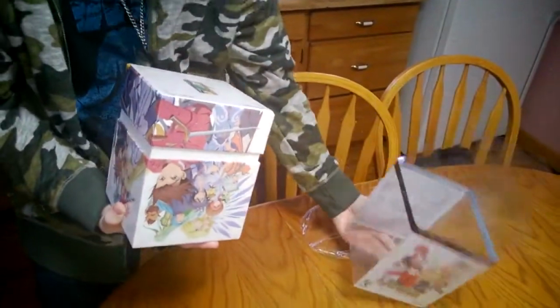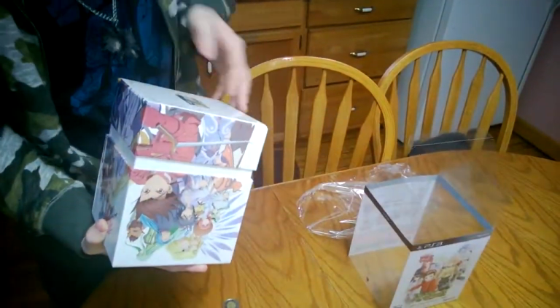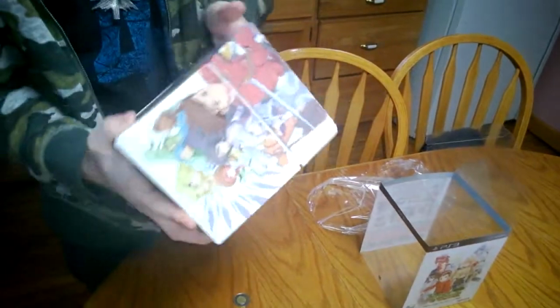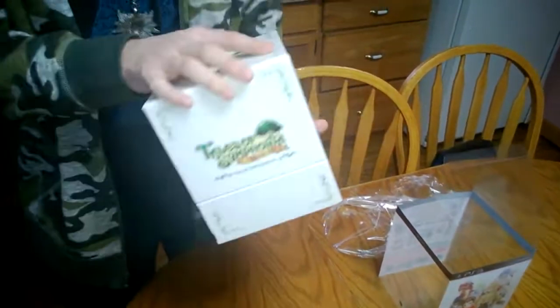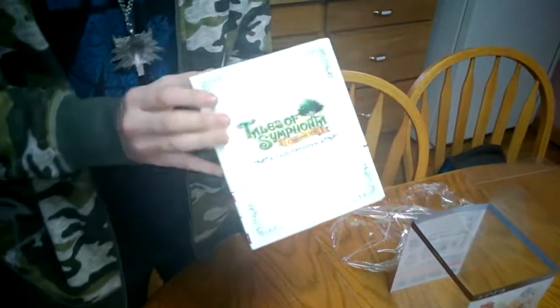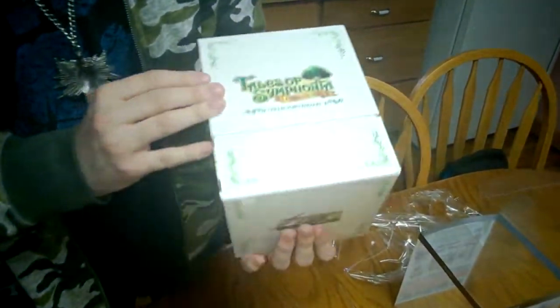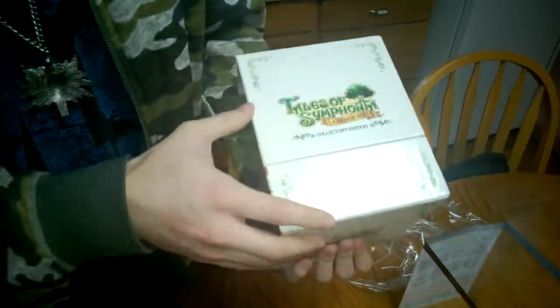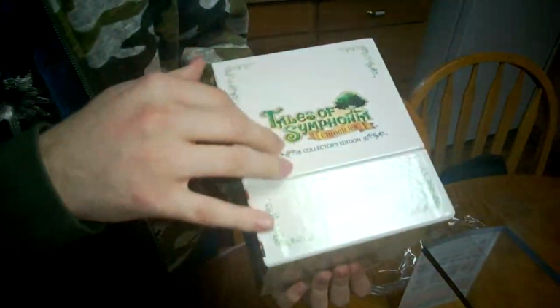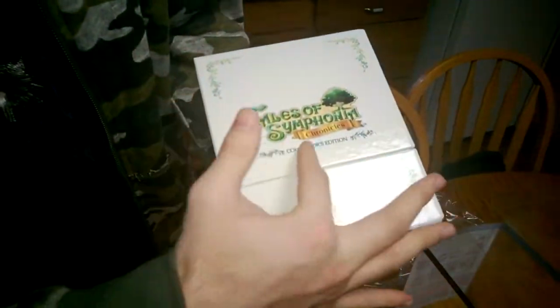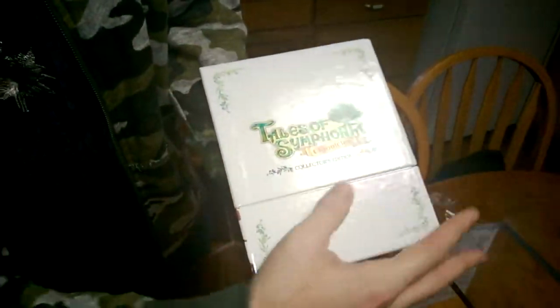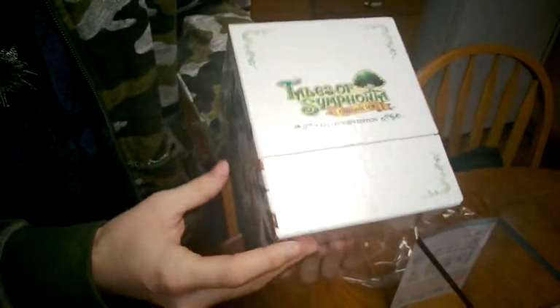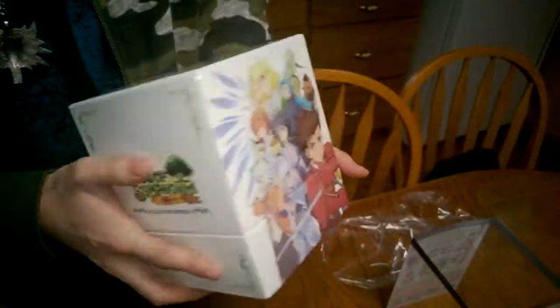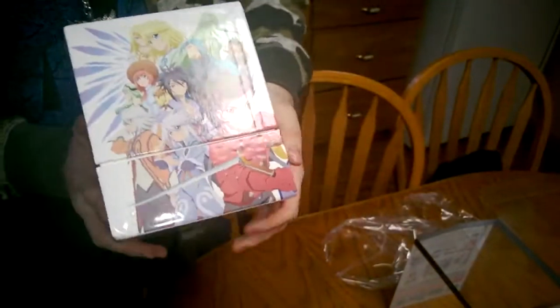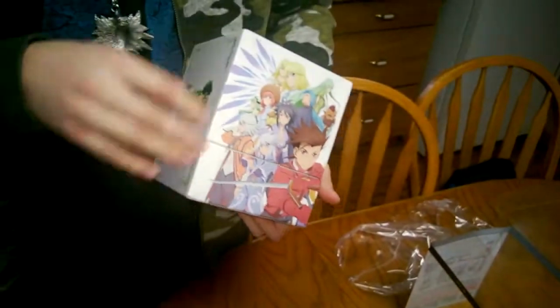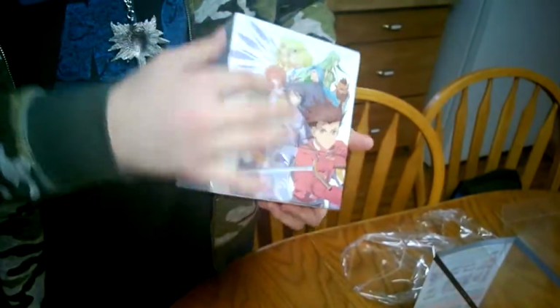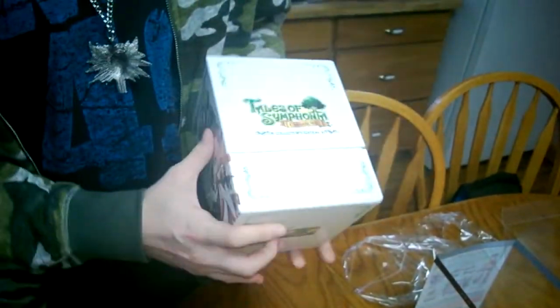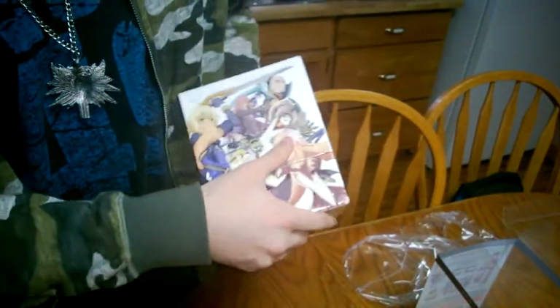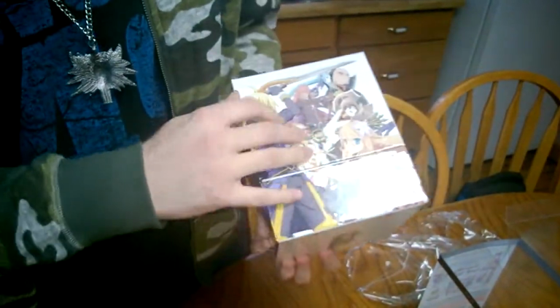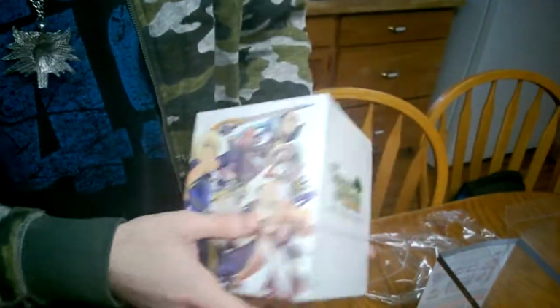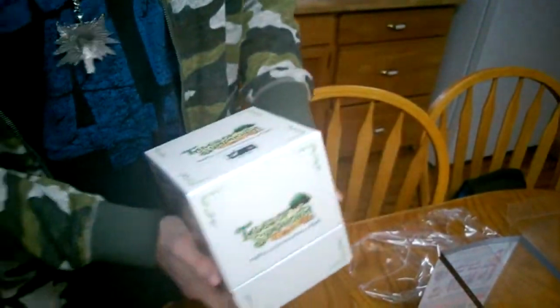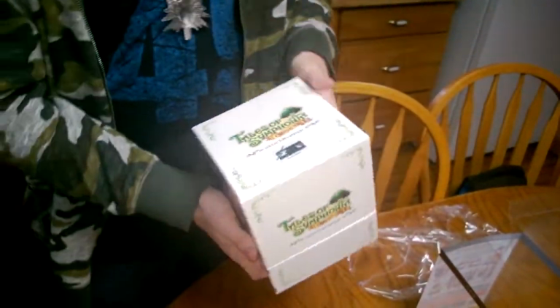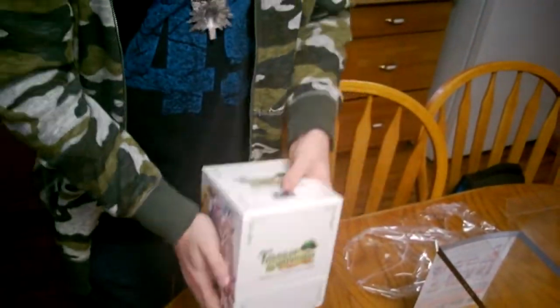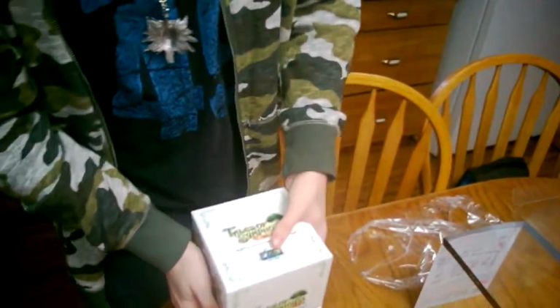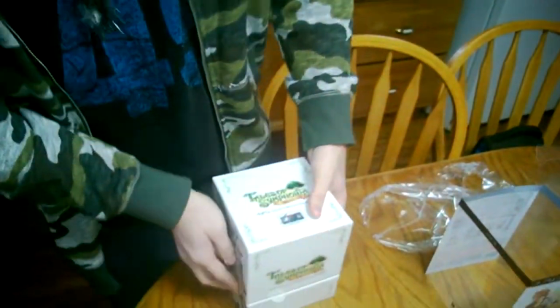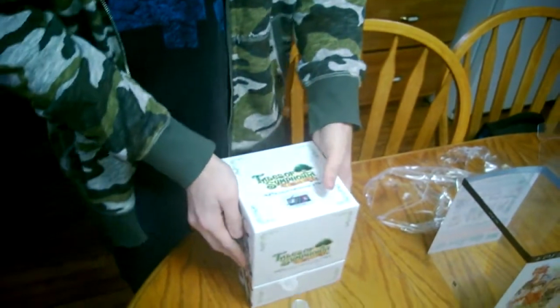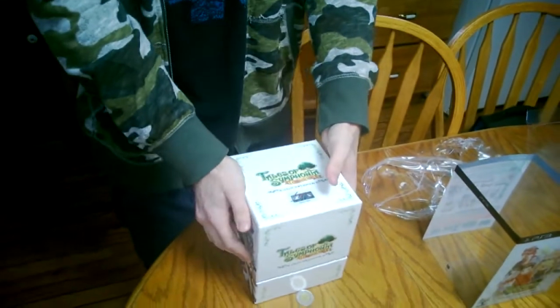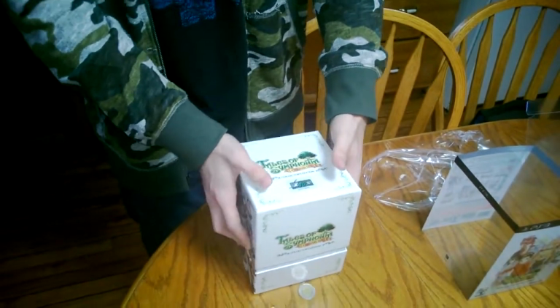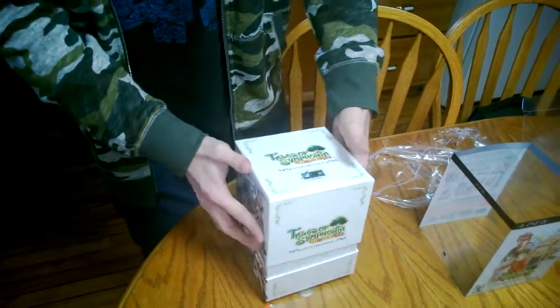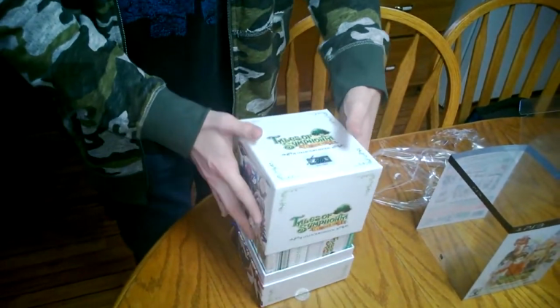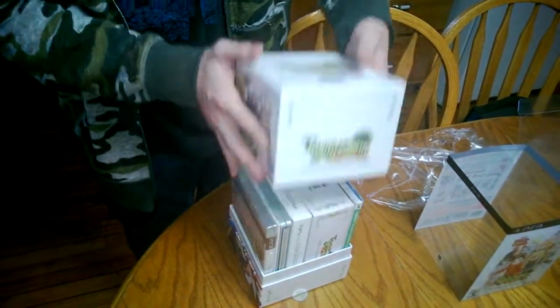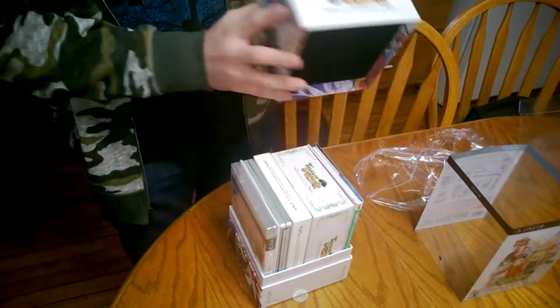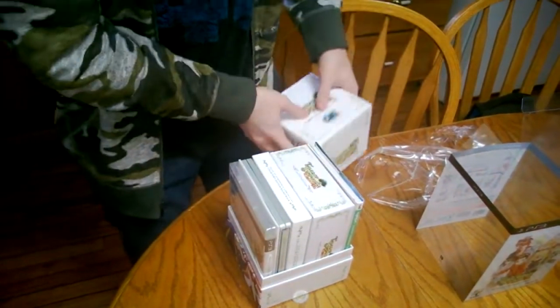And we have the box — Tales of Symphonia Chronicles Collector's Edition. Comes with two games: Tales of Symphonia and Tales of Symphonia 2, or Dawn of Something. I can't quite remember. They're both good games, but the first one's just amazing.